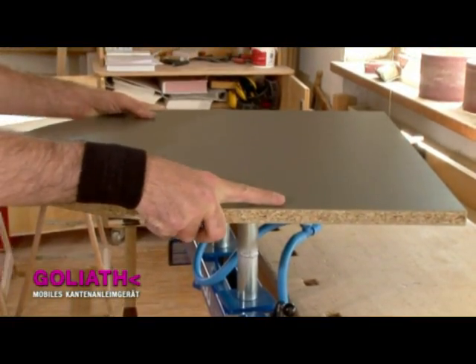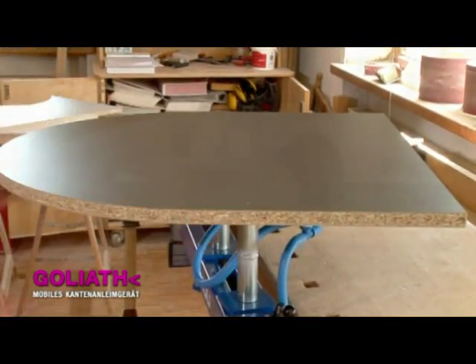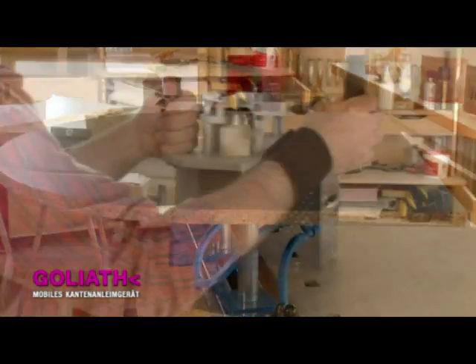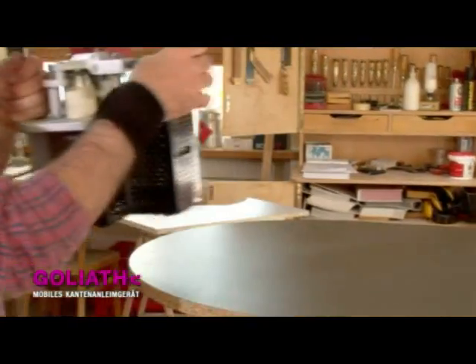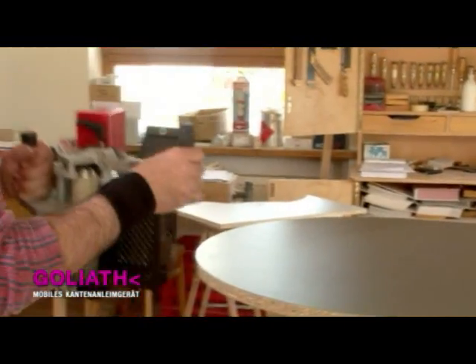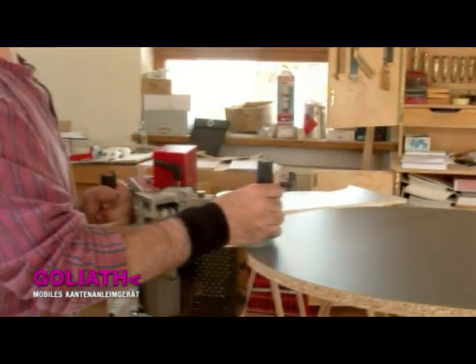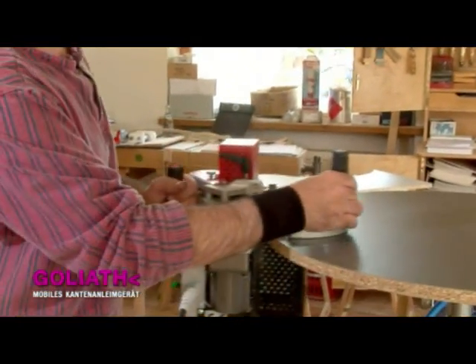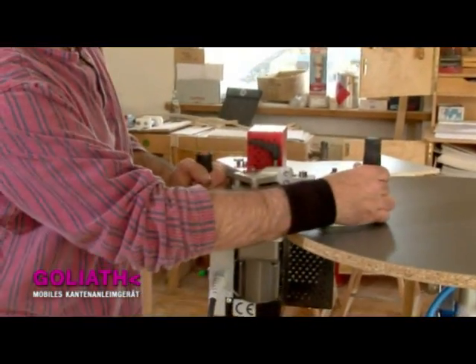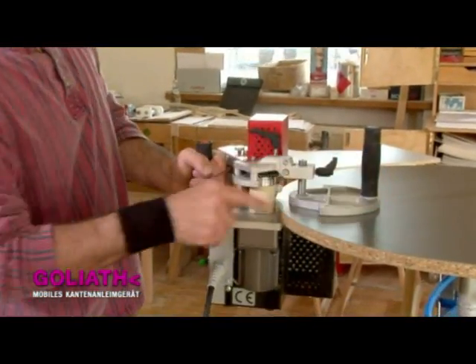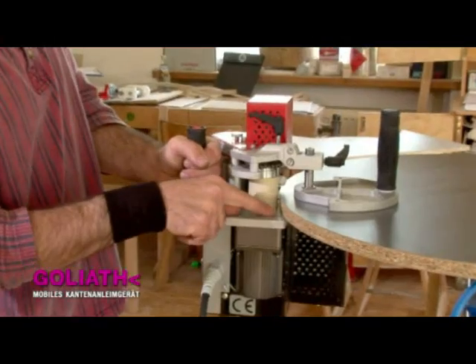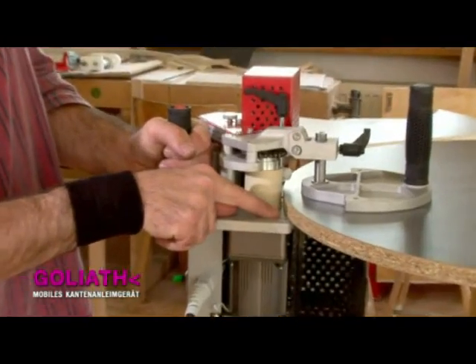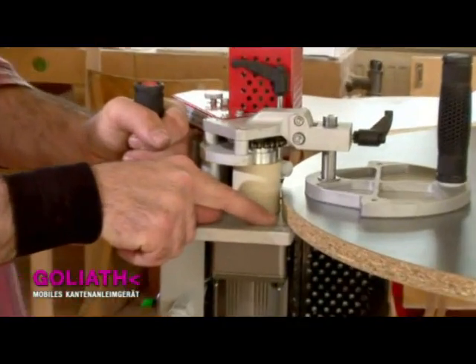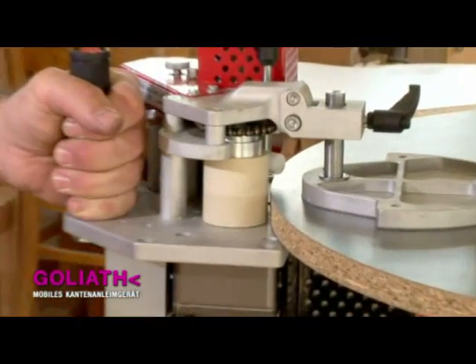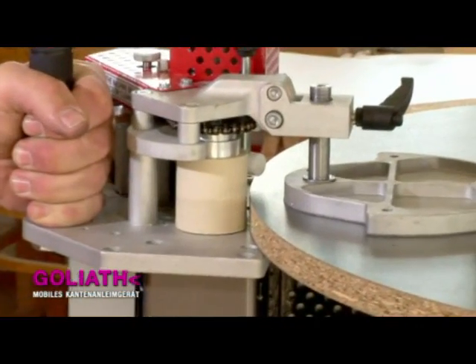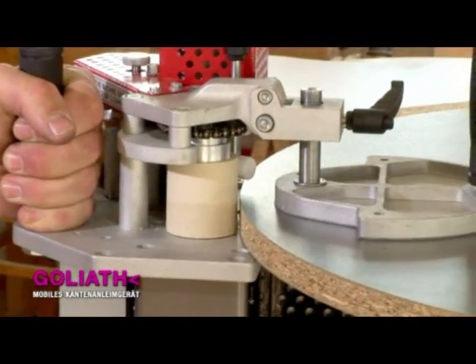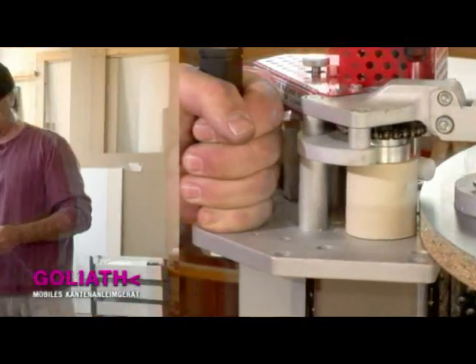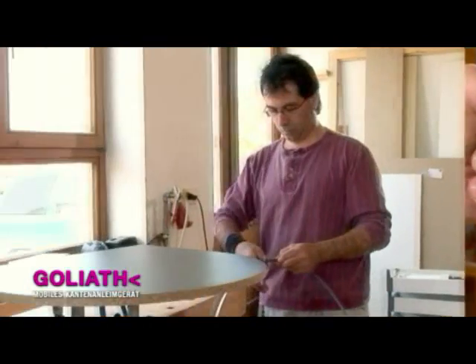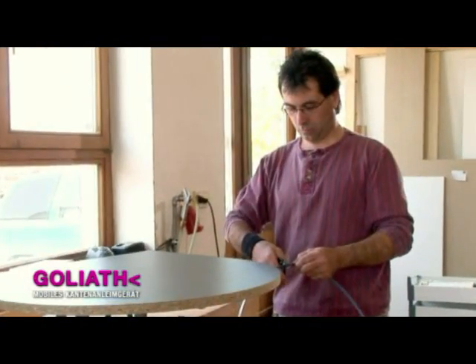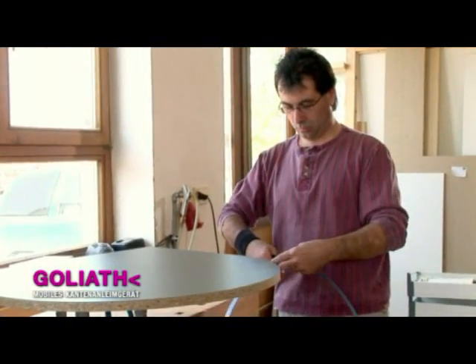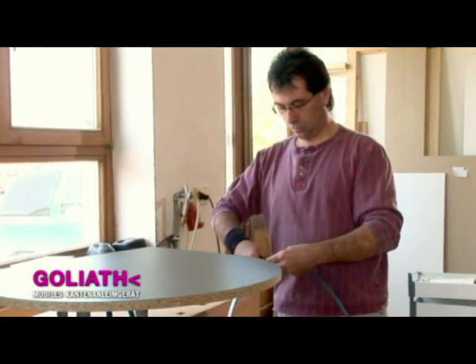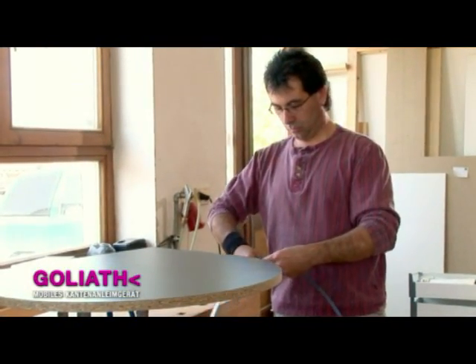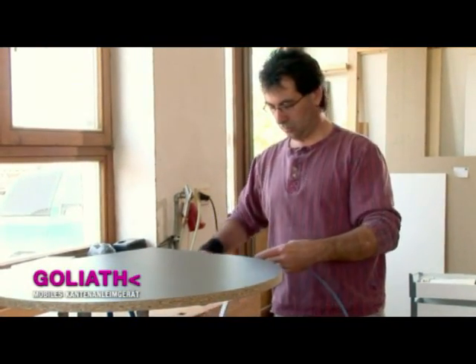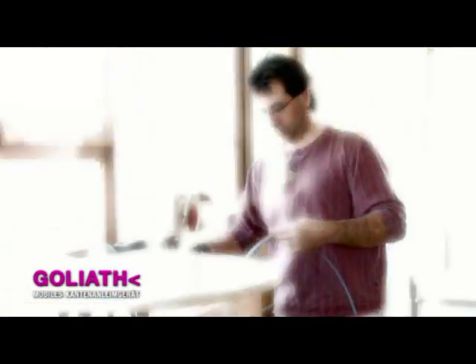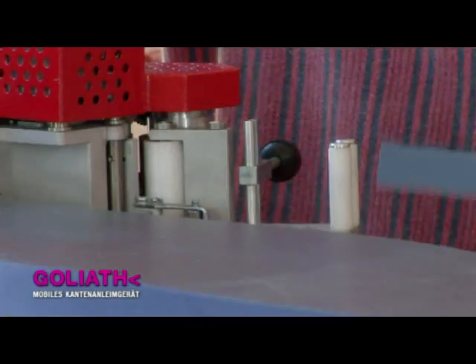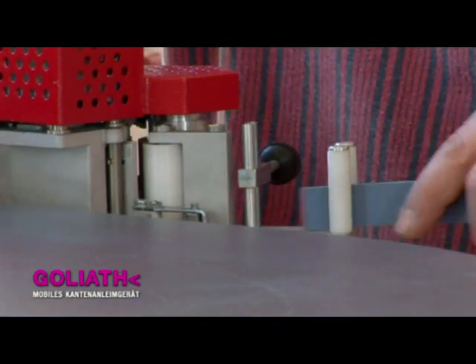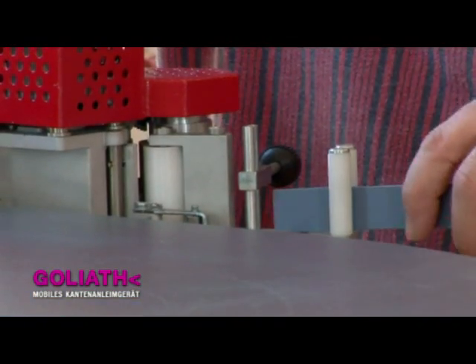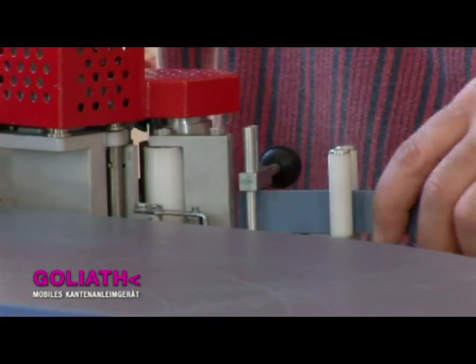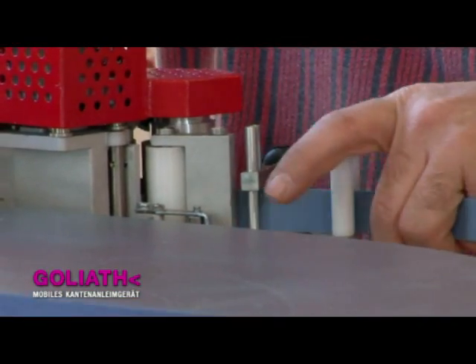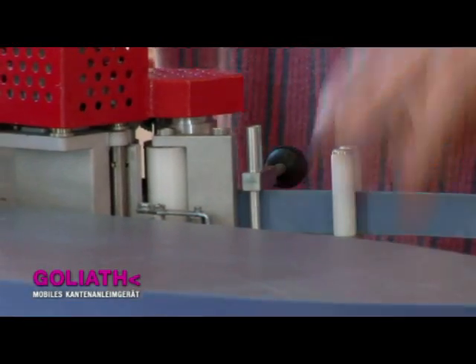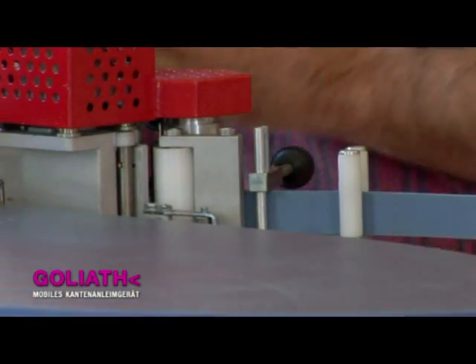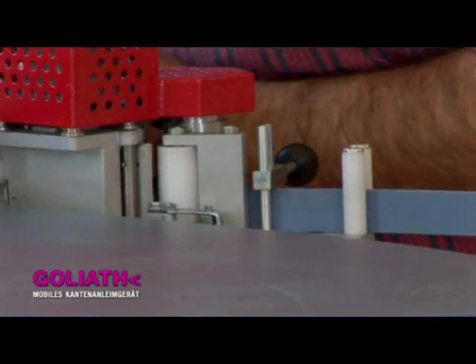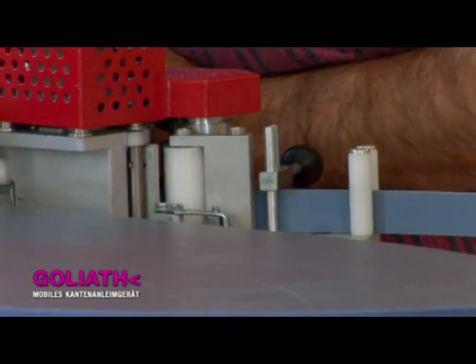With the help of the large support plate, the machine is positioned on the part to be glued and the height of the edging strip is set. Depending on the shape of the part in question, it can either be locked in place on the workbench or held firmly with a vacuum clamp.